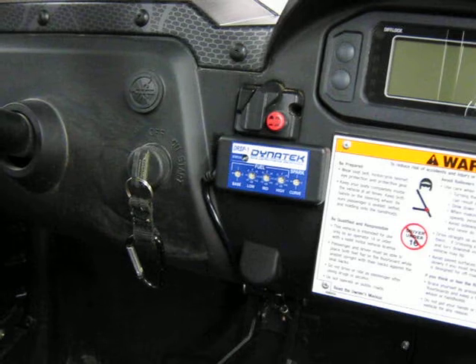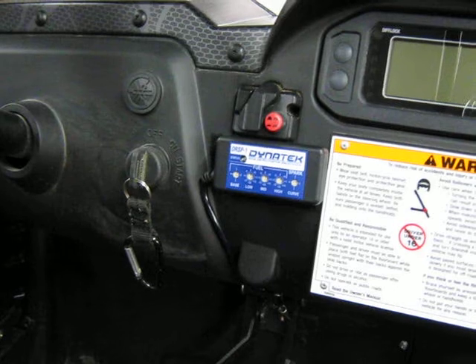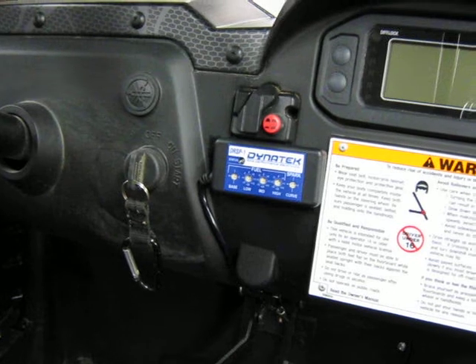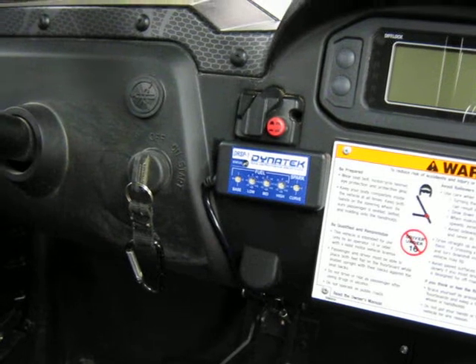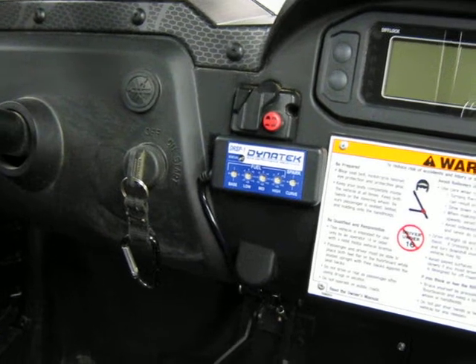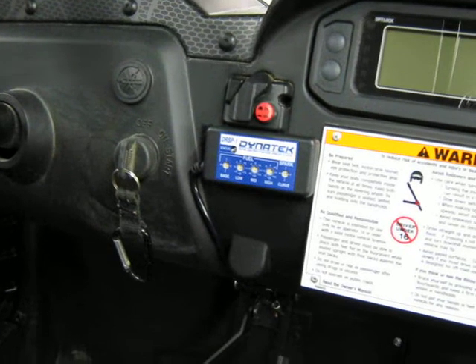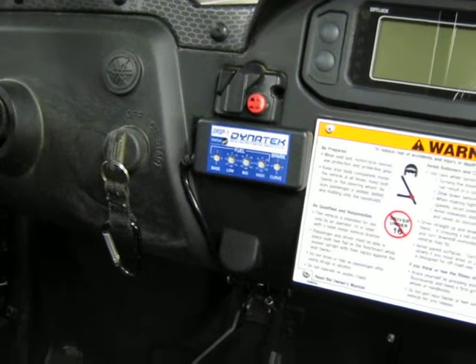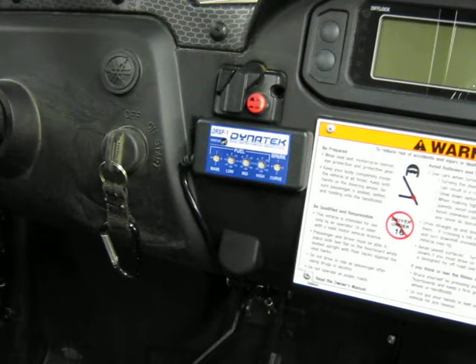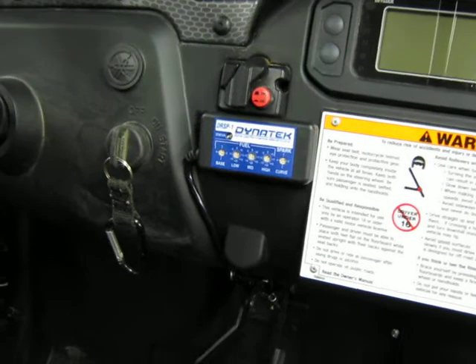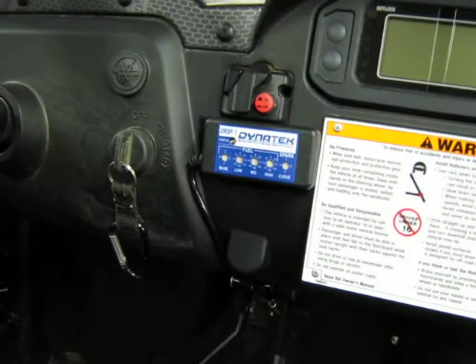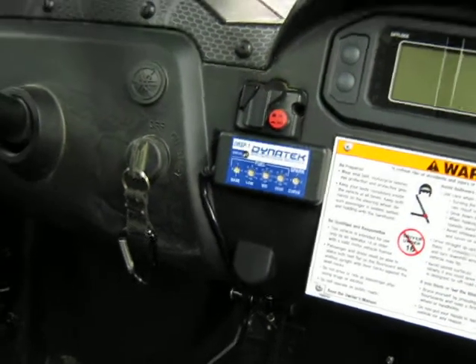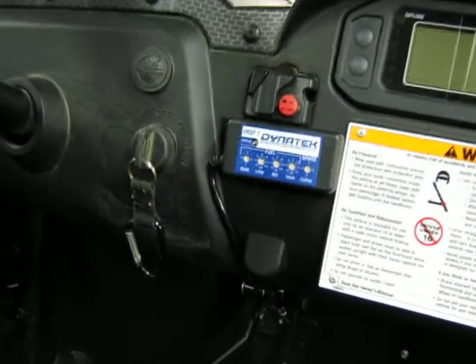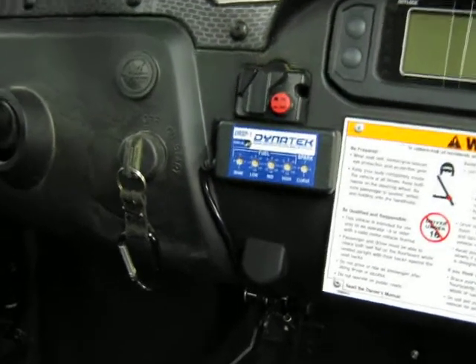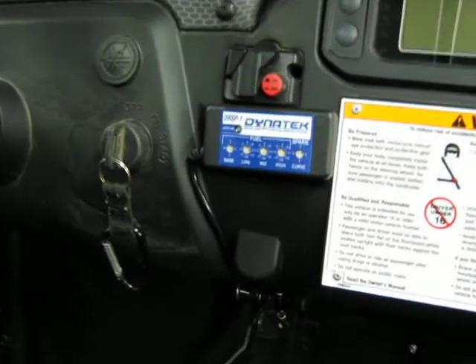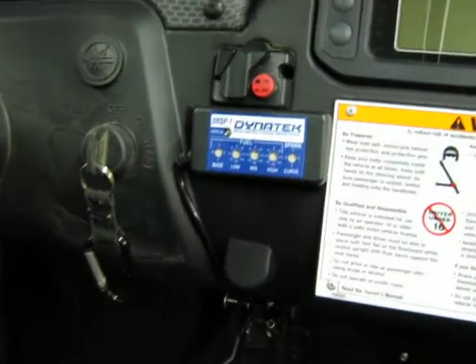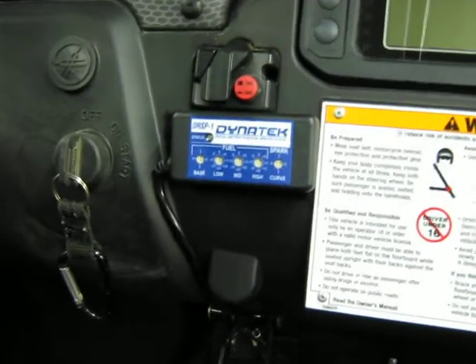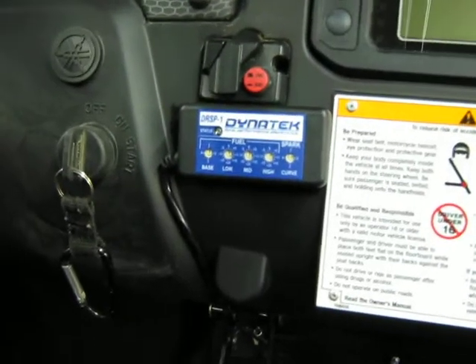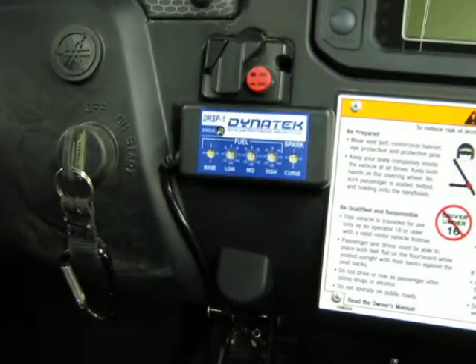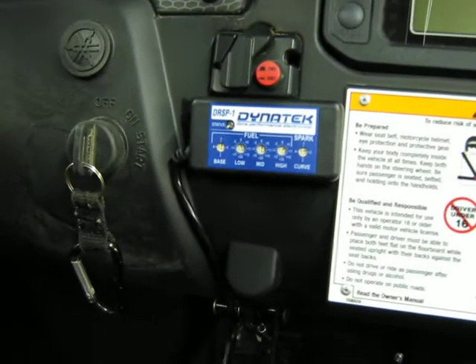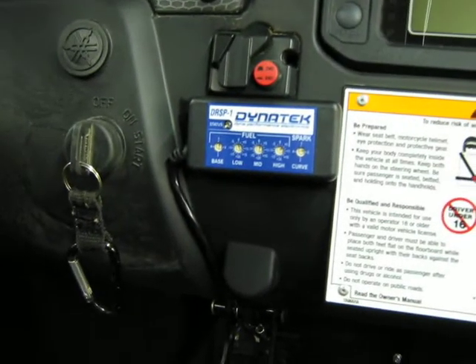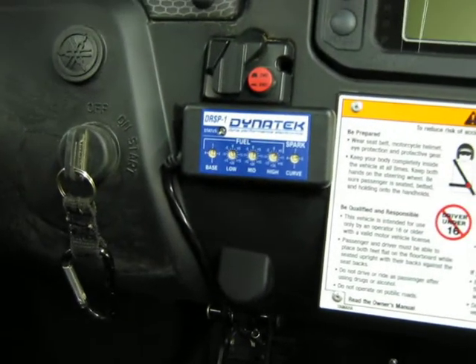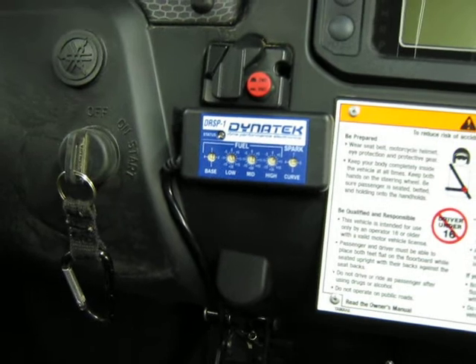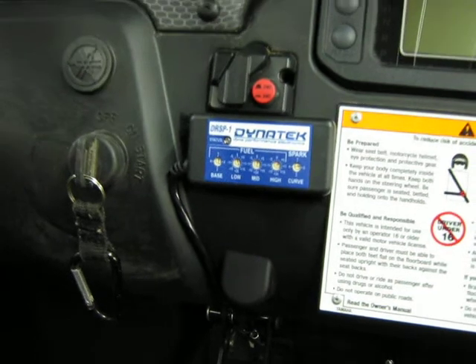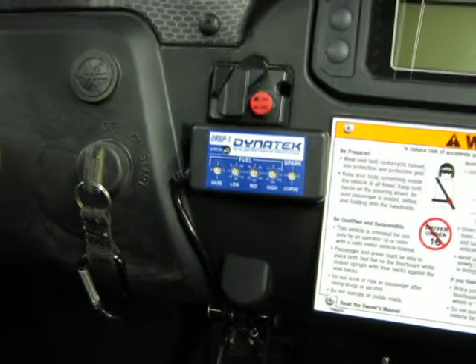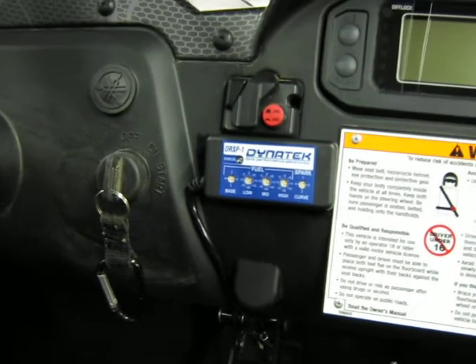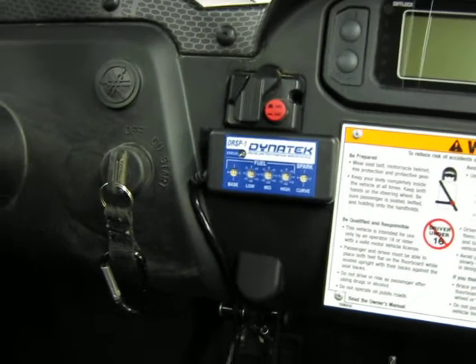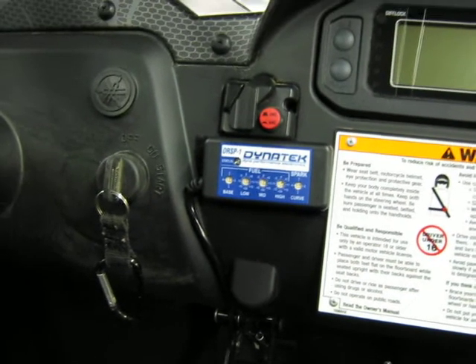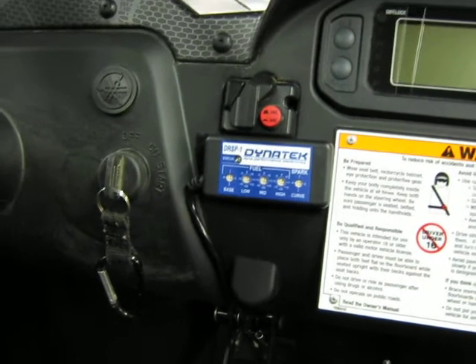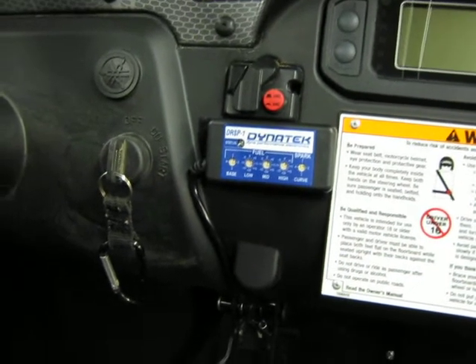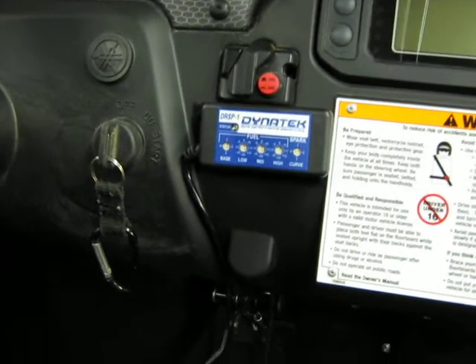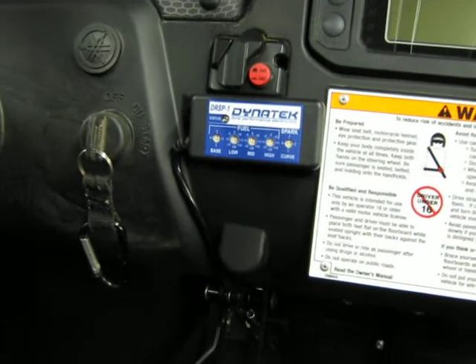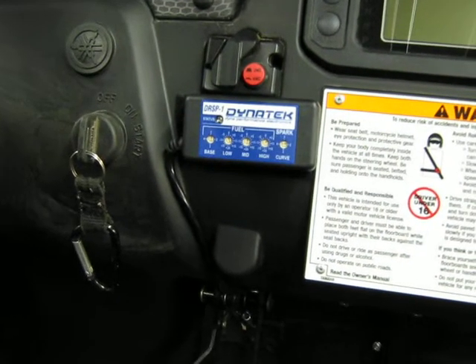This is a video of the install of a Dyna Remote Serial Programmer. It is Velcroed to the dashboard.